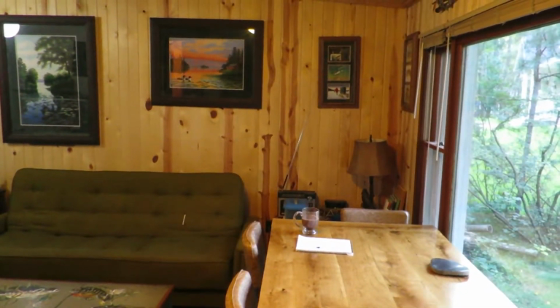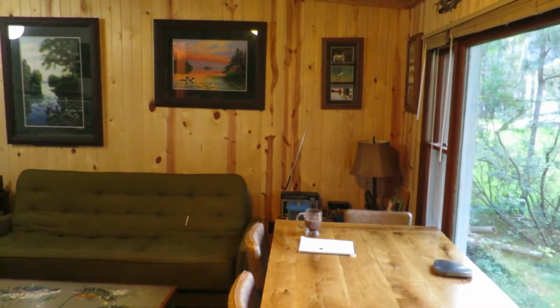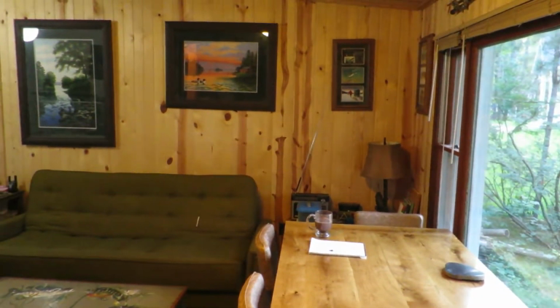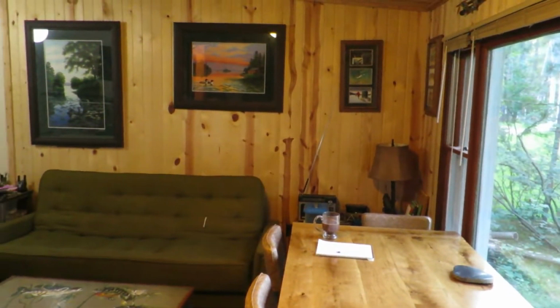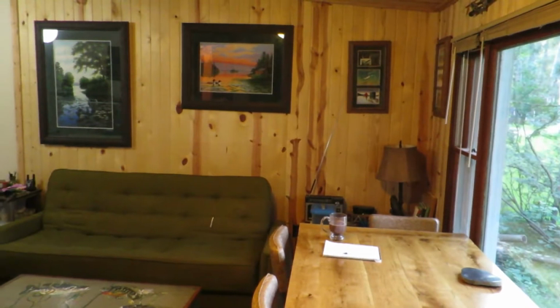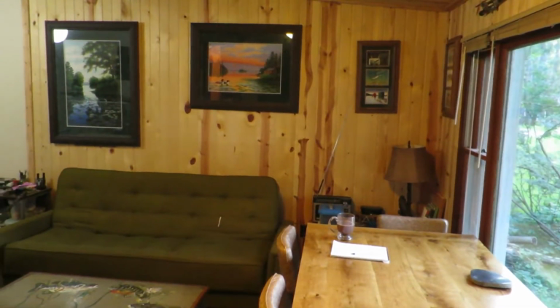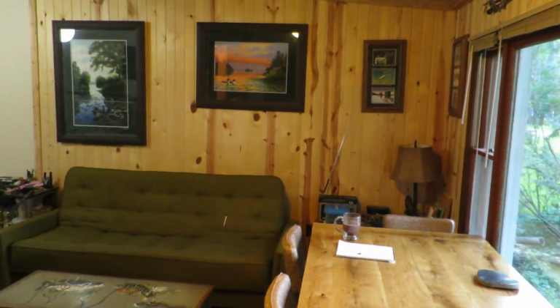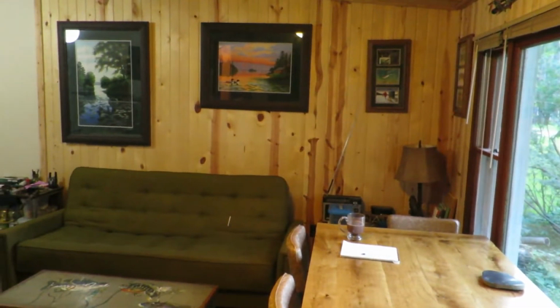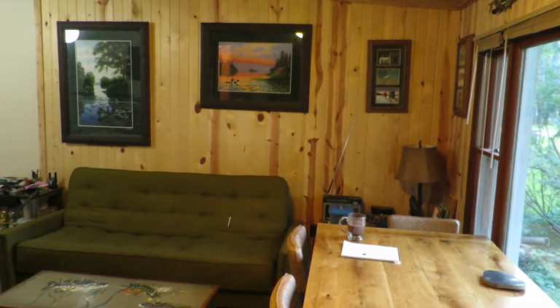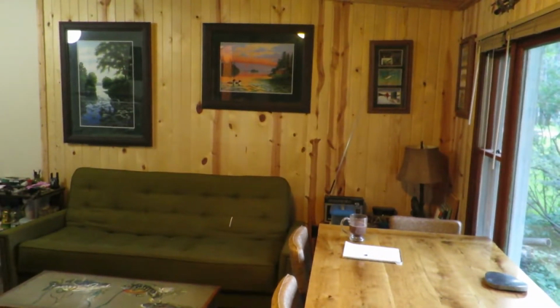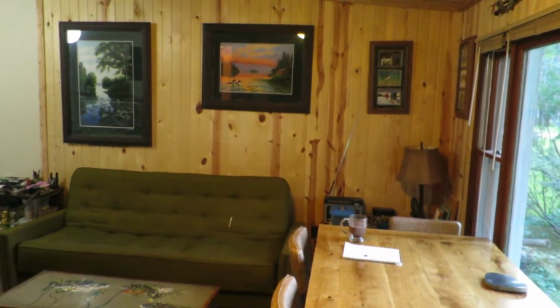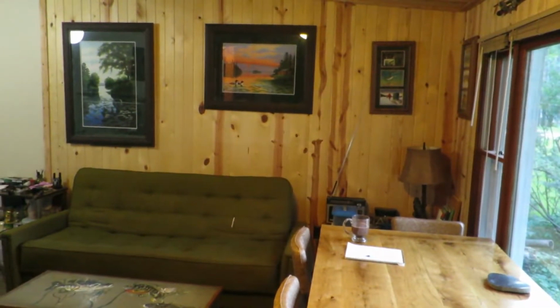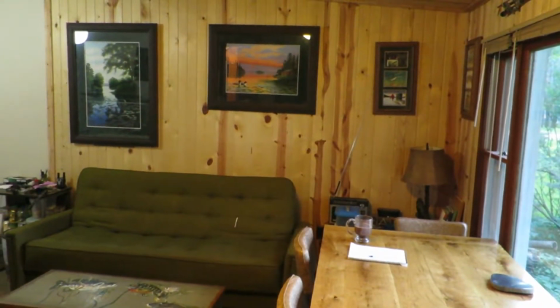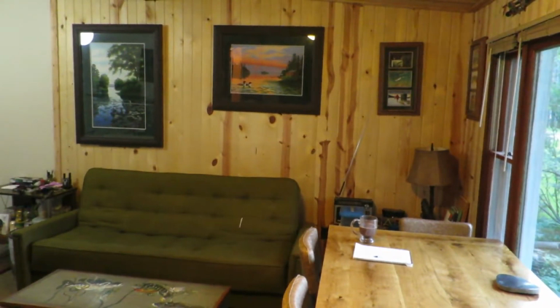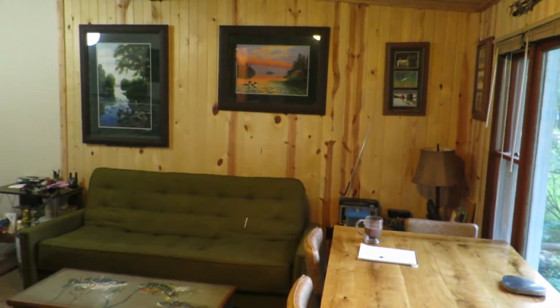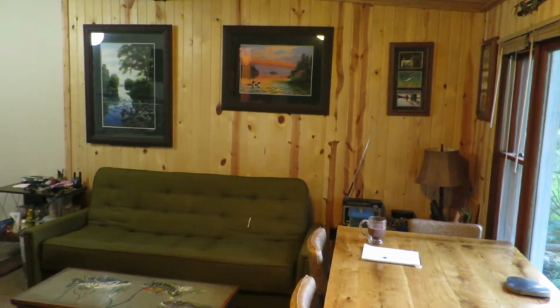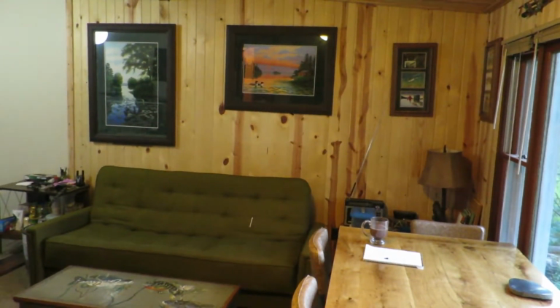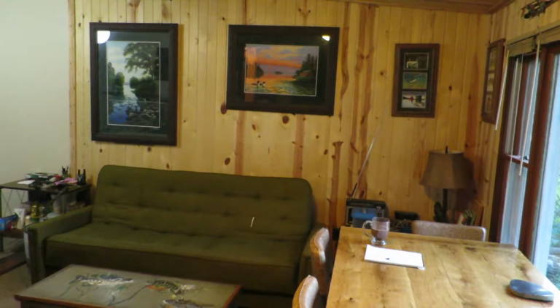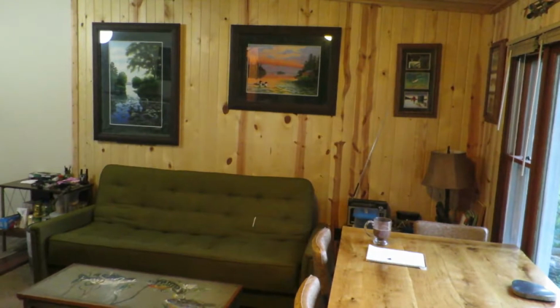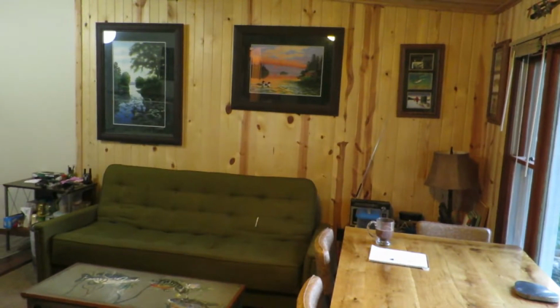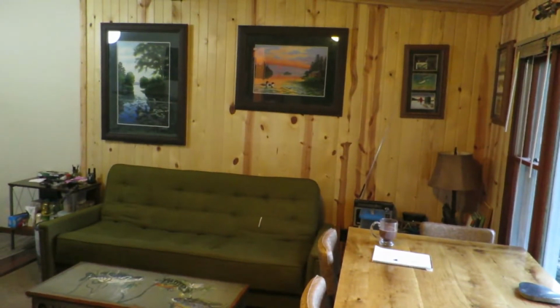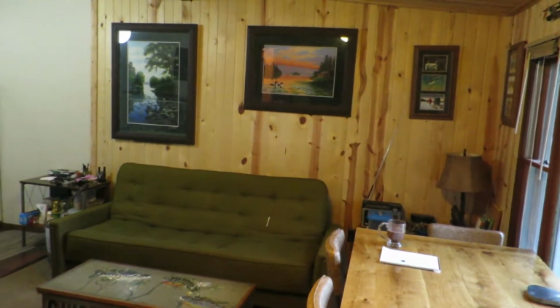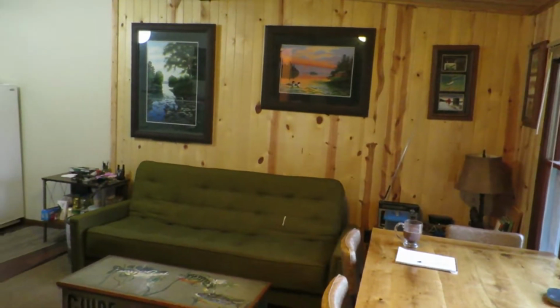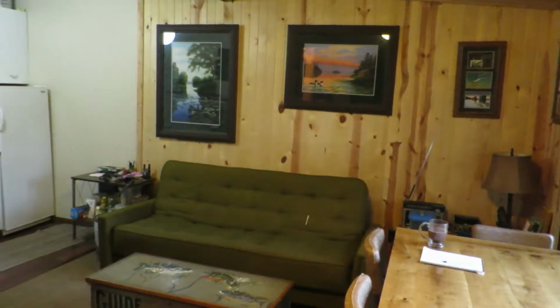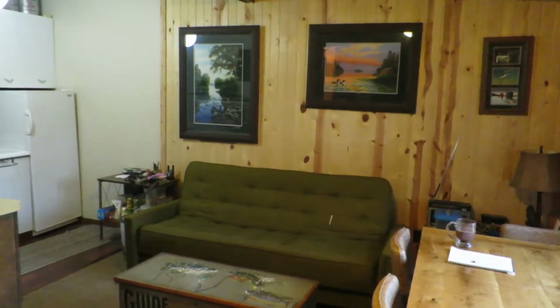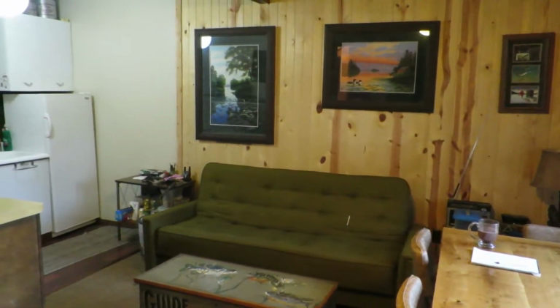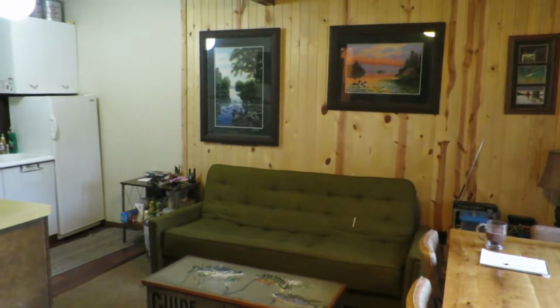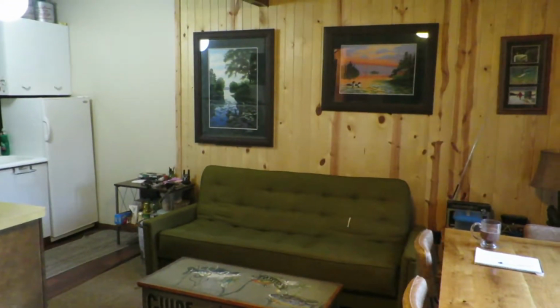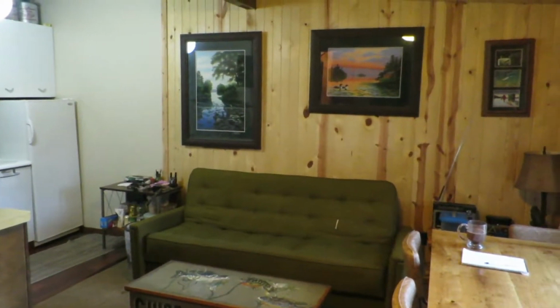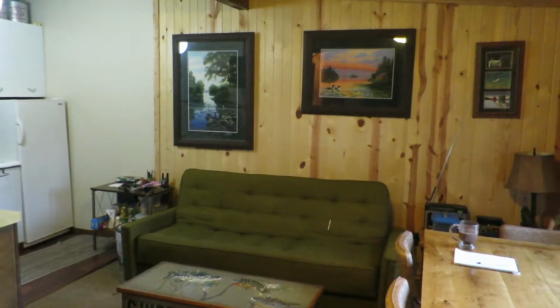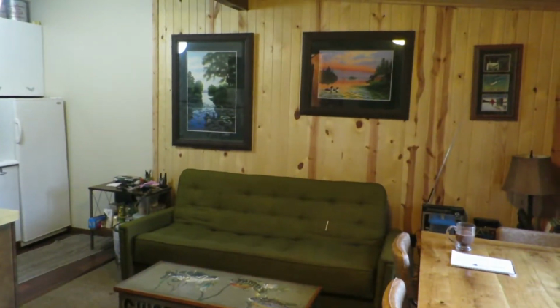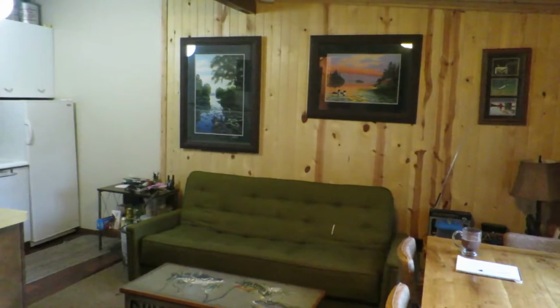This is the newest part of the cabin with the screen porch you just saw. The person we bought the cabin from four years ago put this on about 50 years ago.